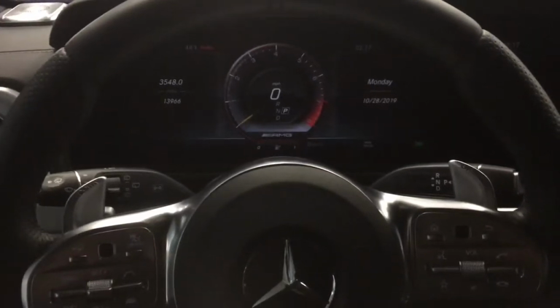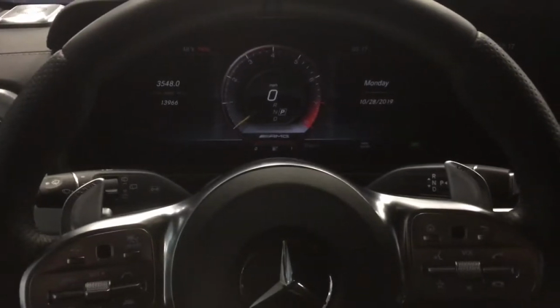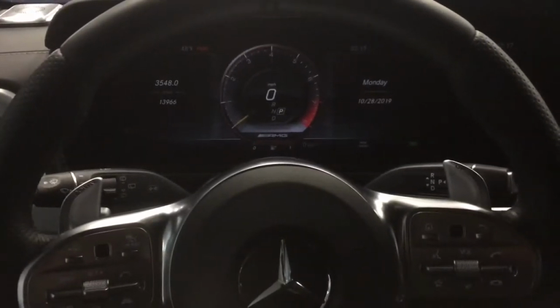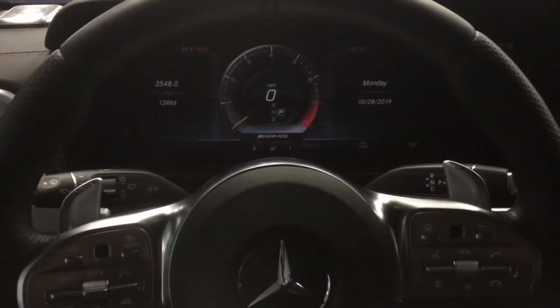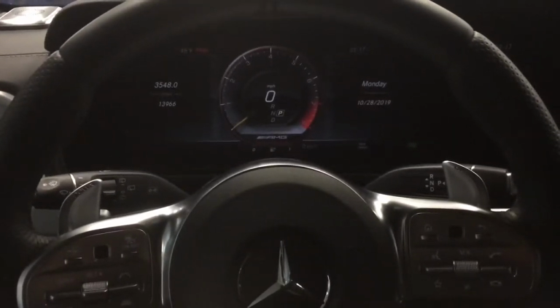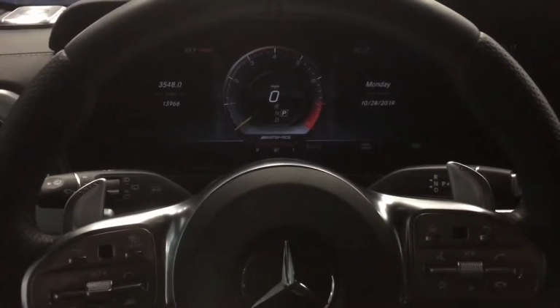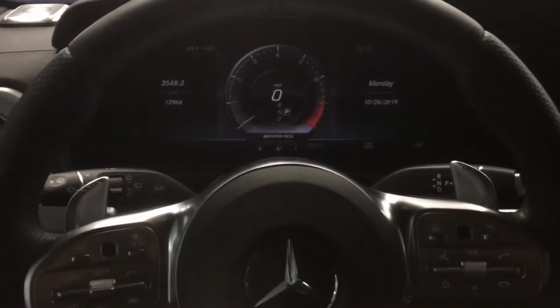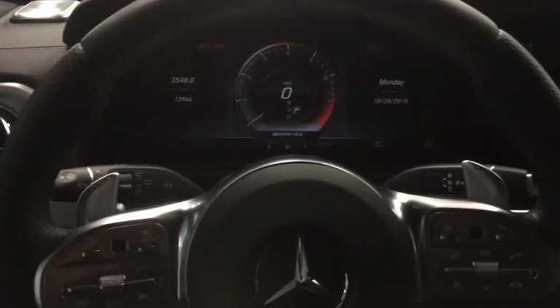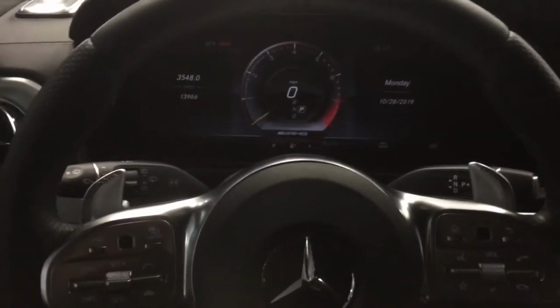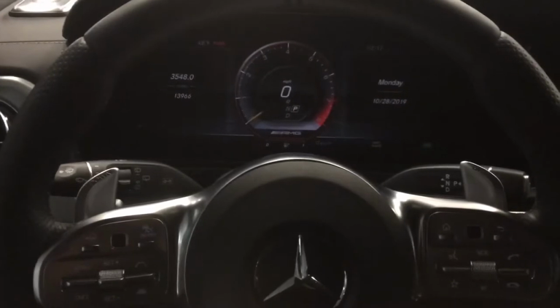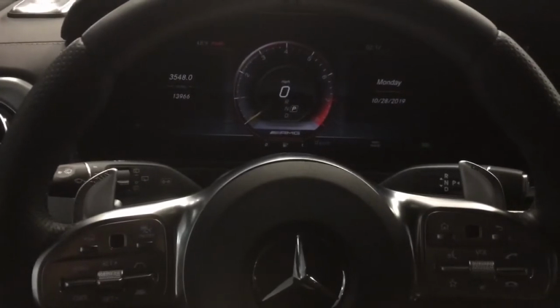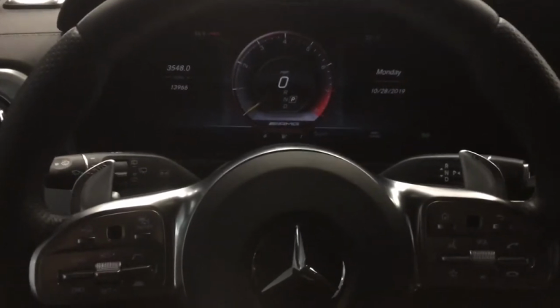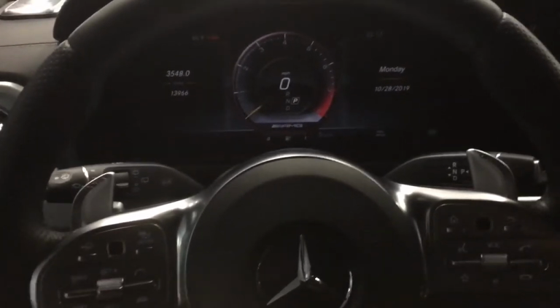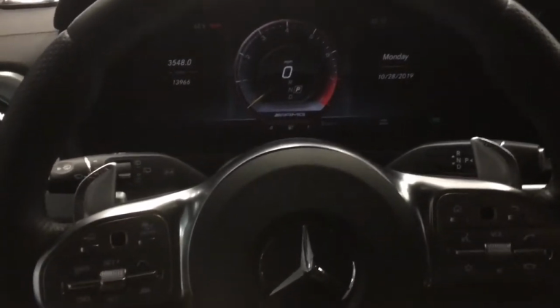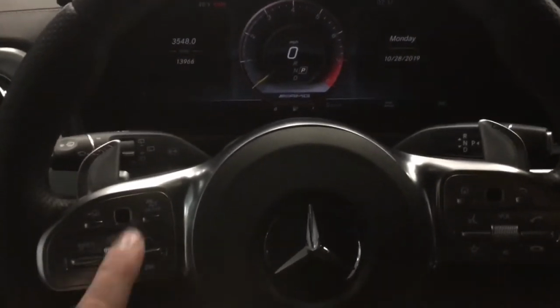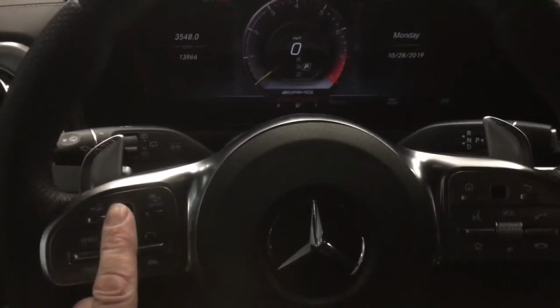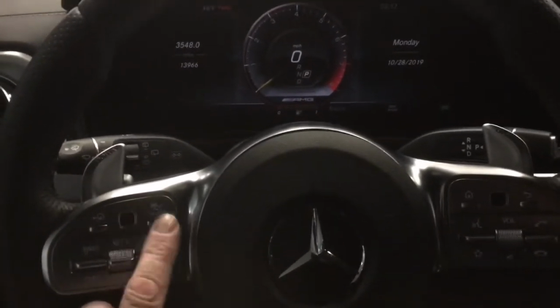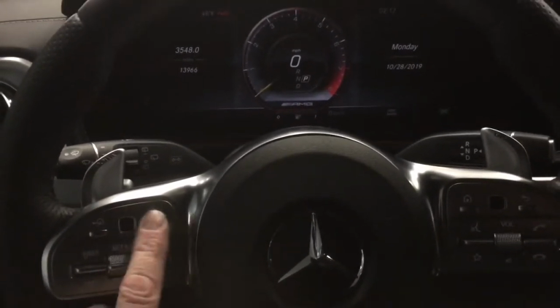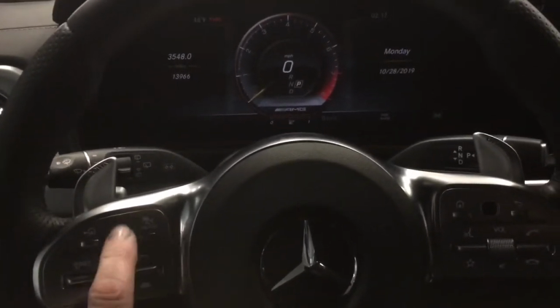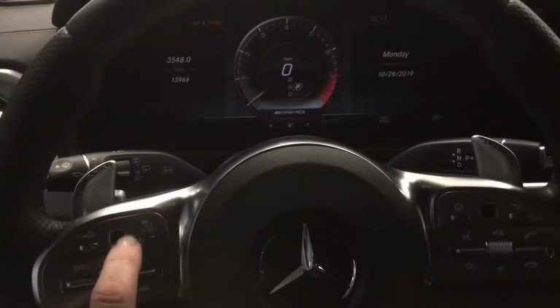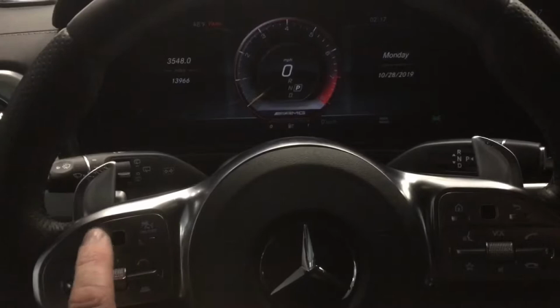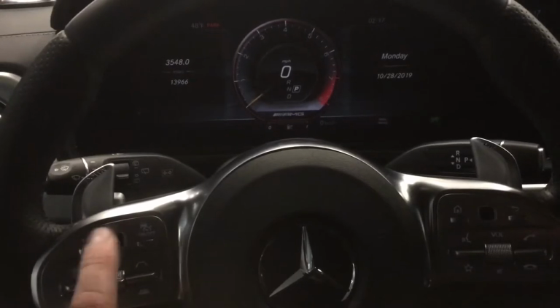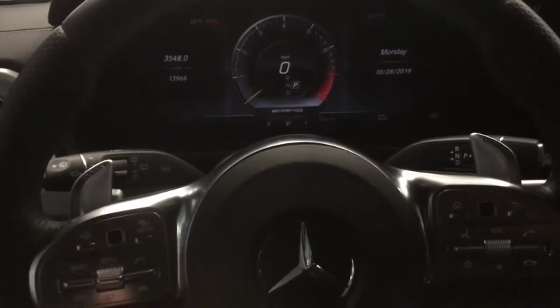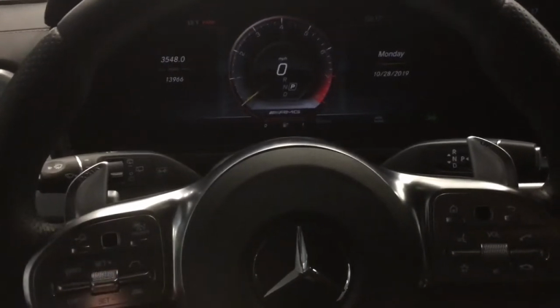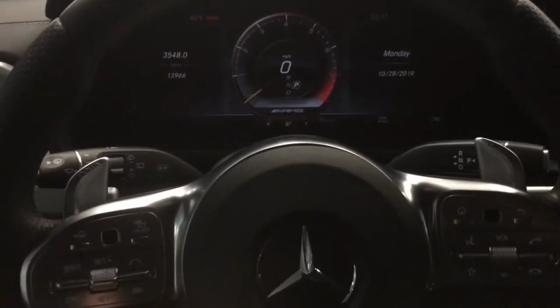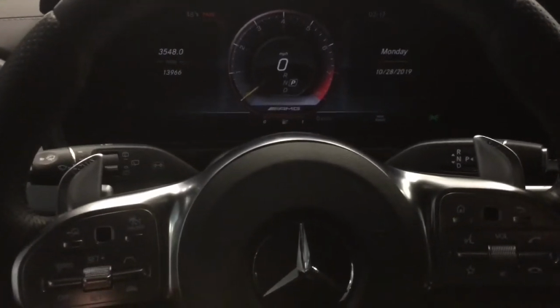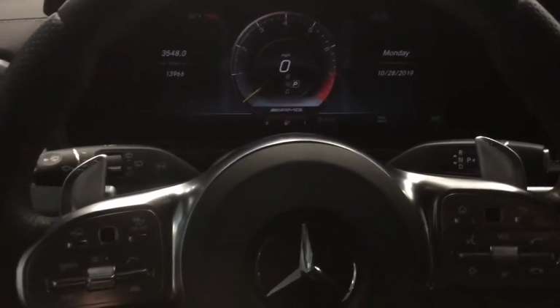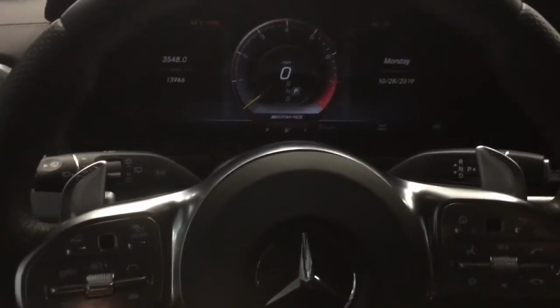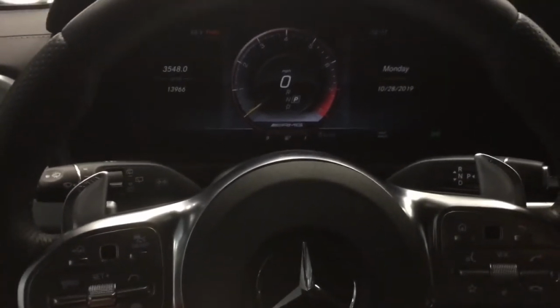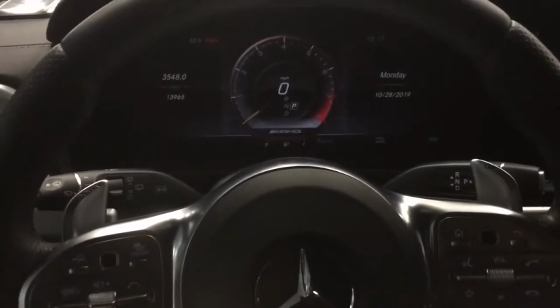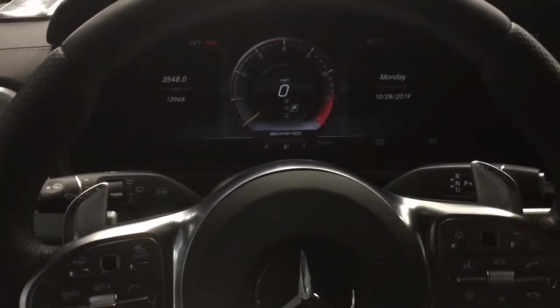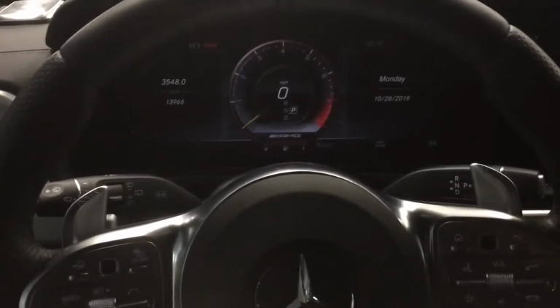This video shows you how to get your brand new Mercedes into the service menu. It applies to any vehicle that has the swipe features in the instrument cluster. This one happens to be a 2019 G-Class.